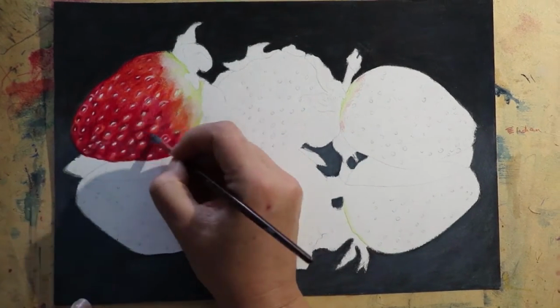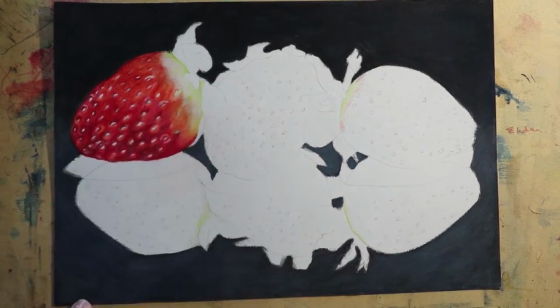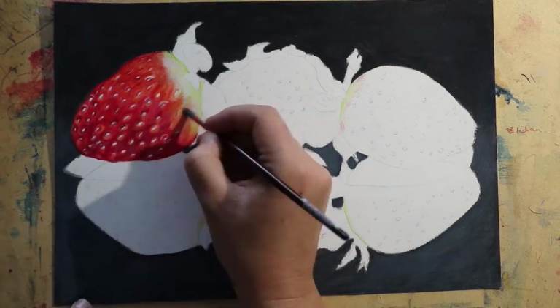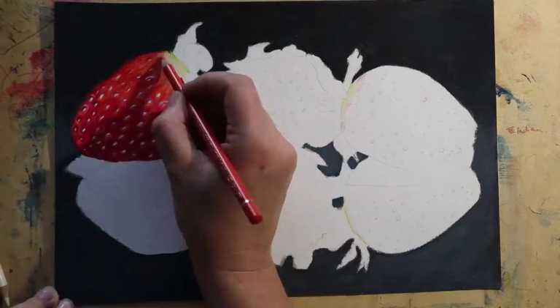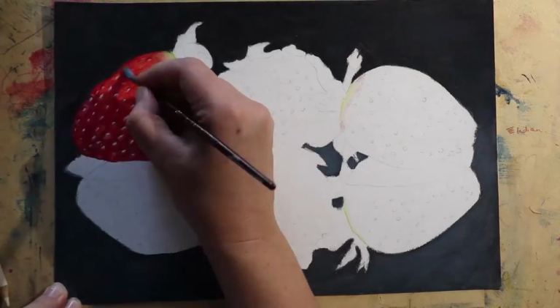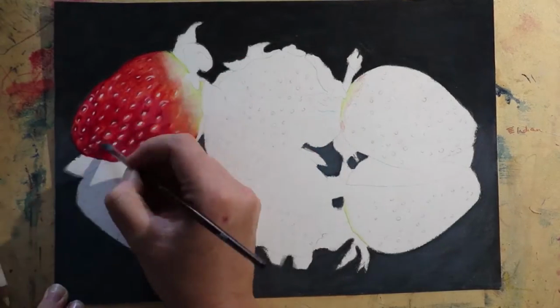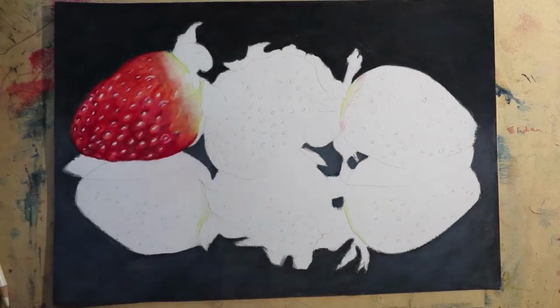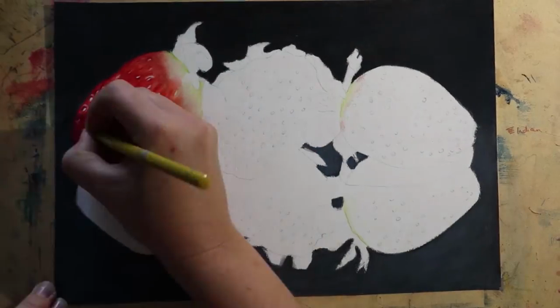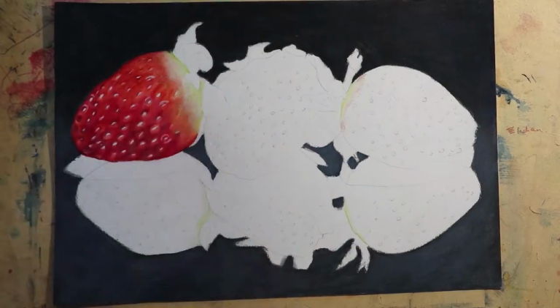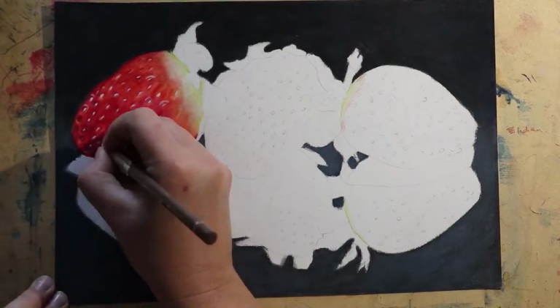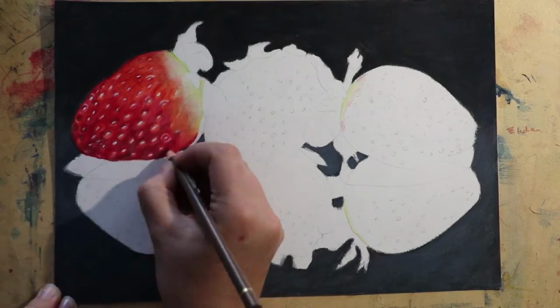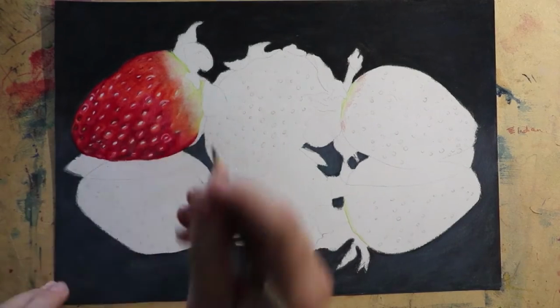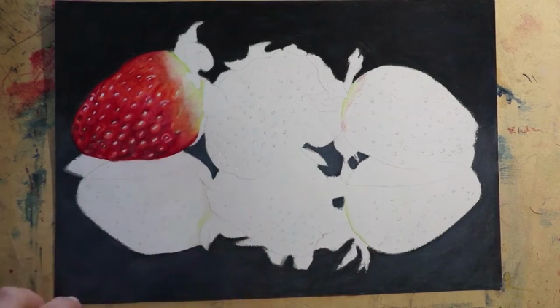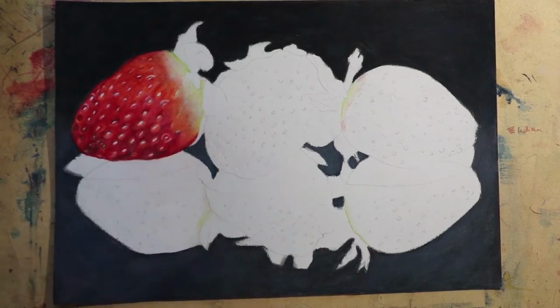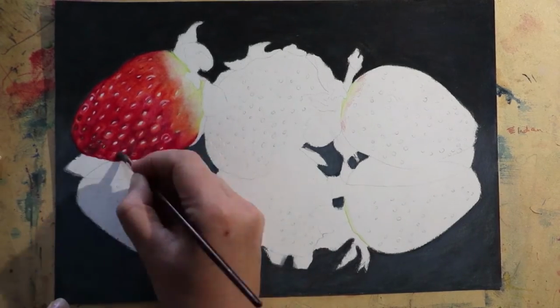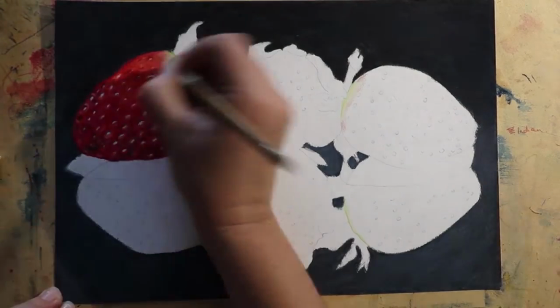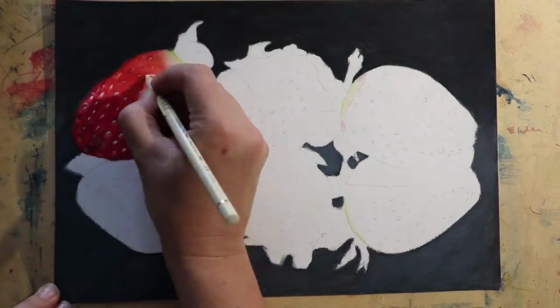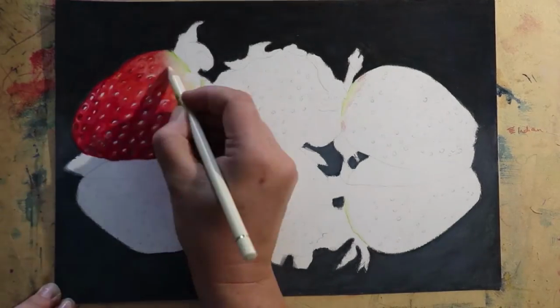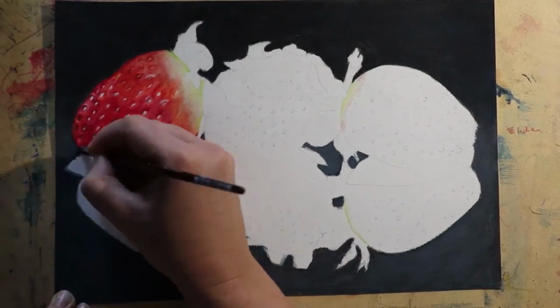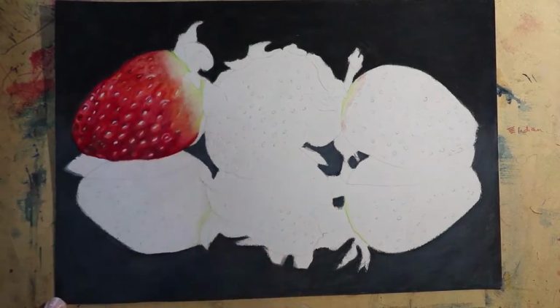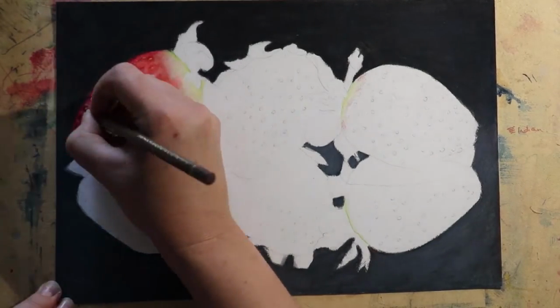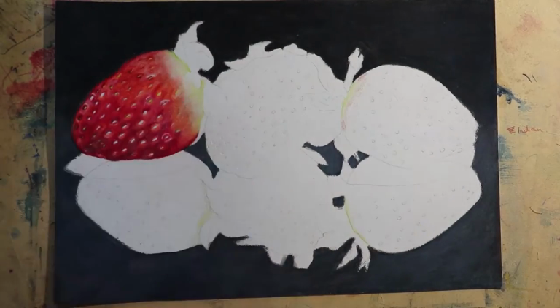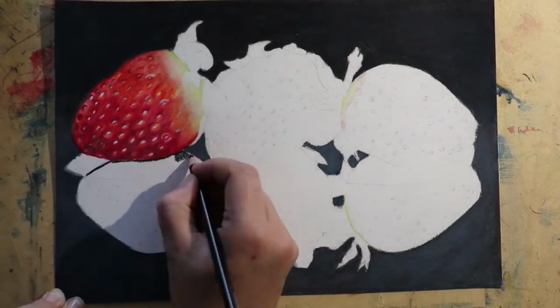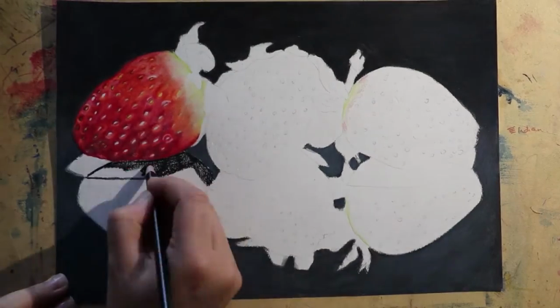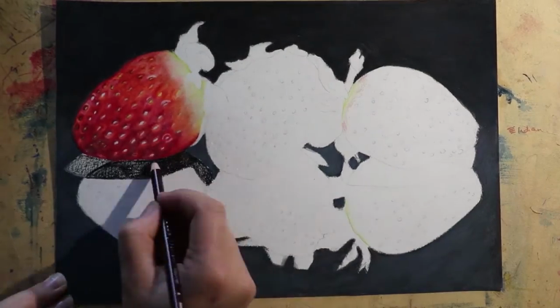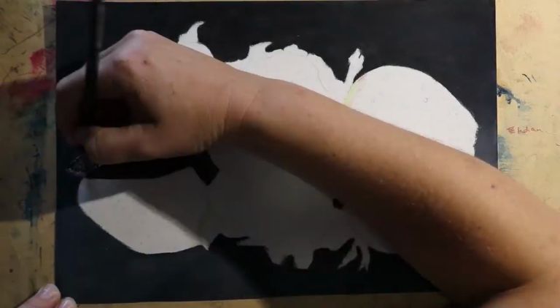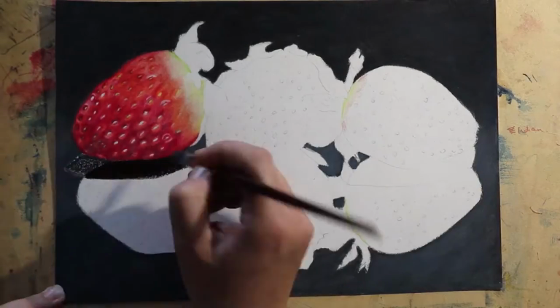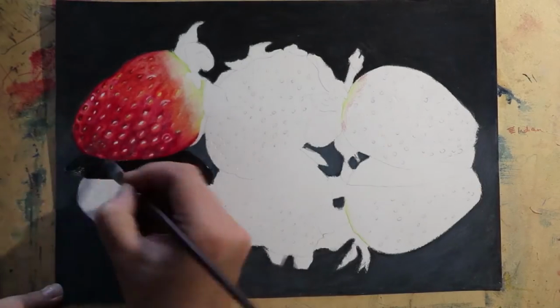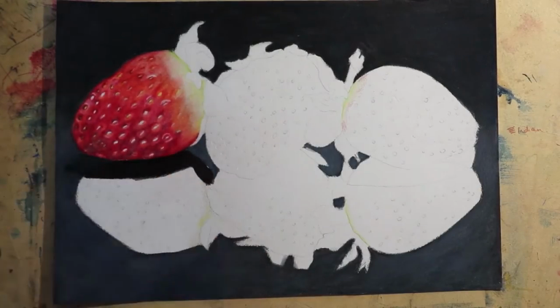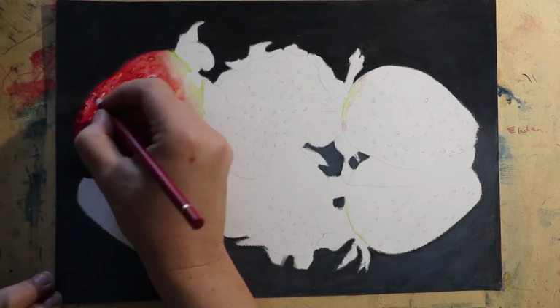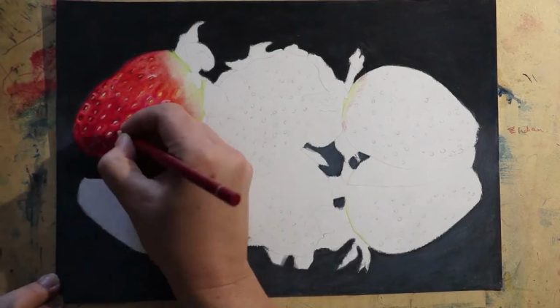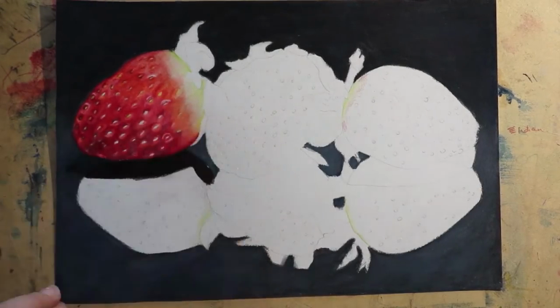I used a mixture of the black, the indigo, the Tuscan red, and on the front section I sort of lifted up the color with a 70% cool gray.